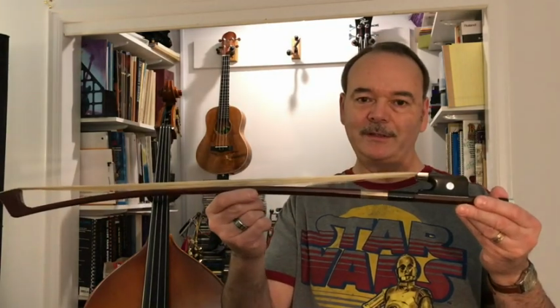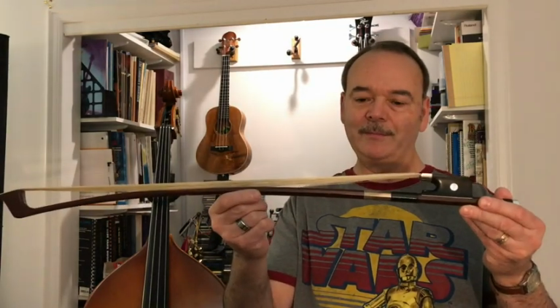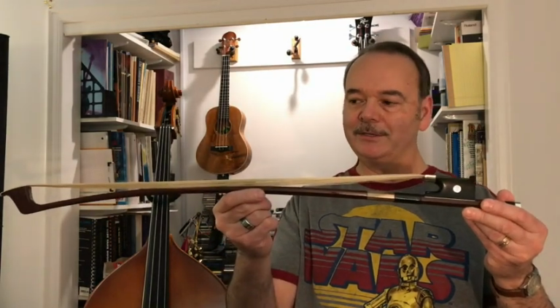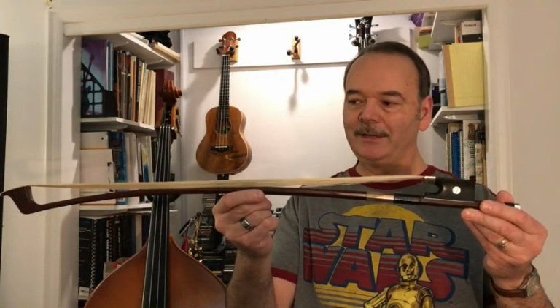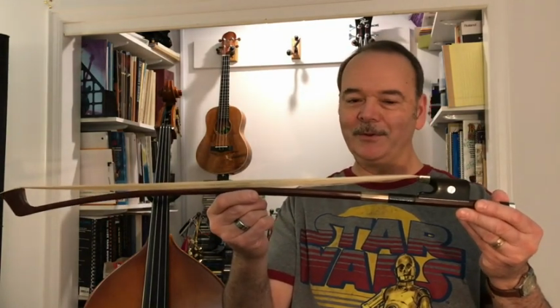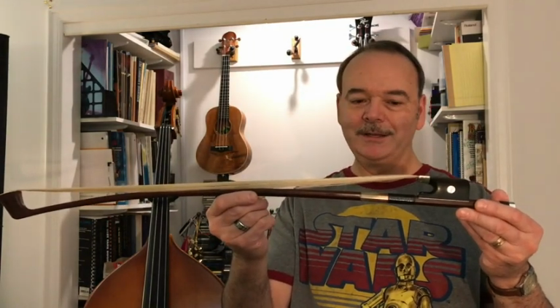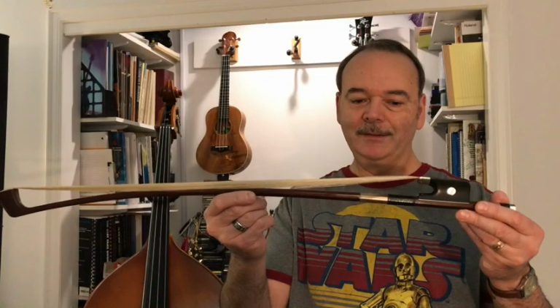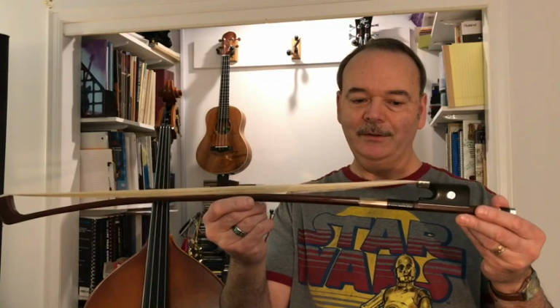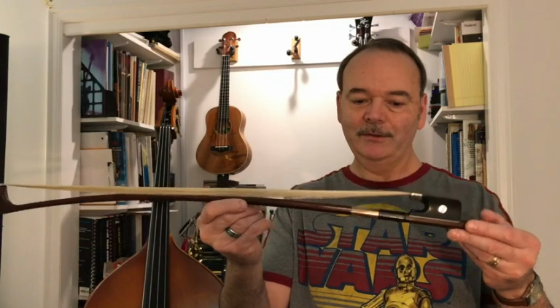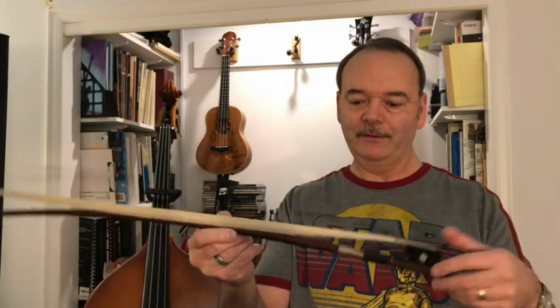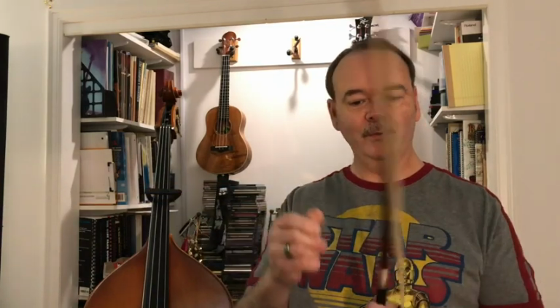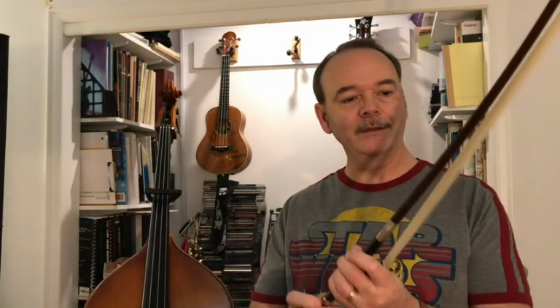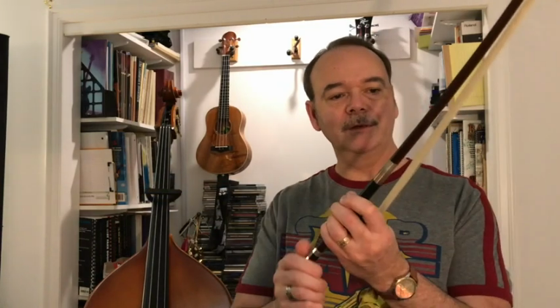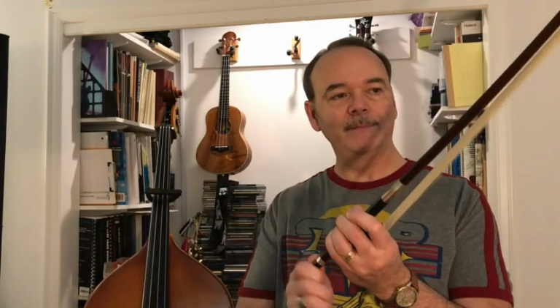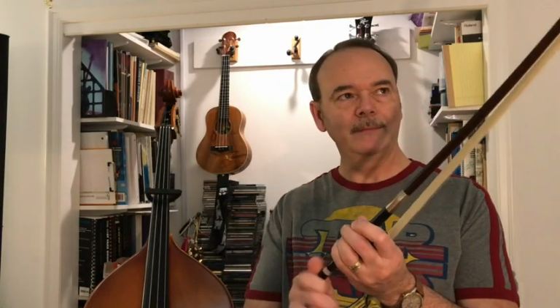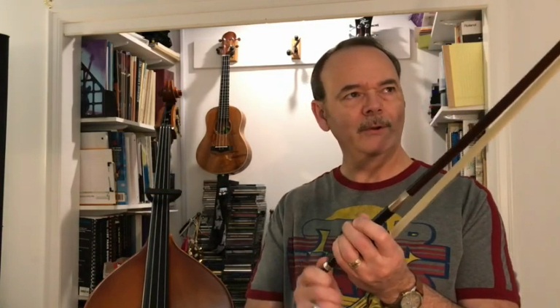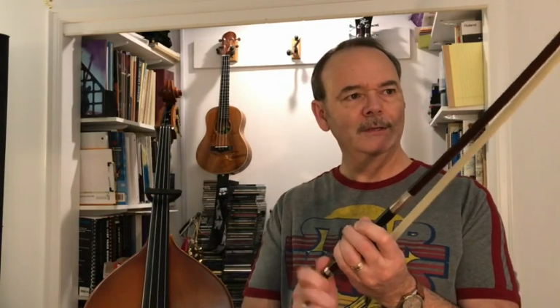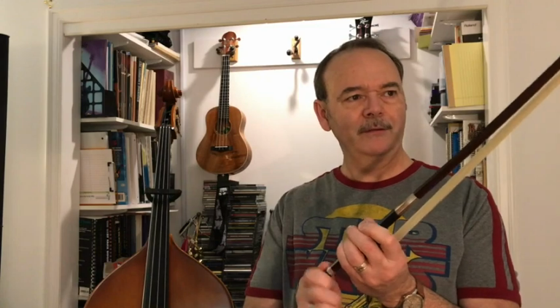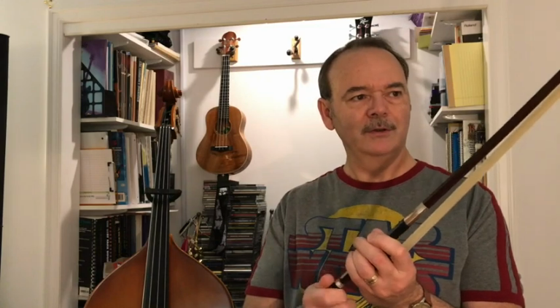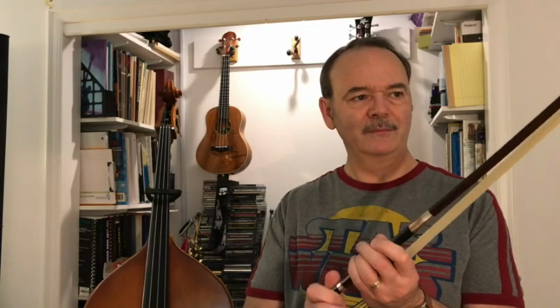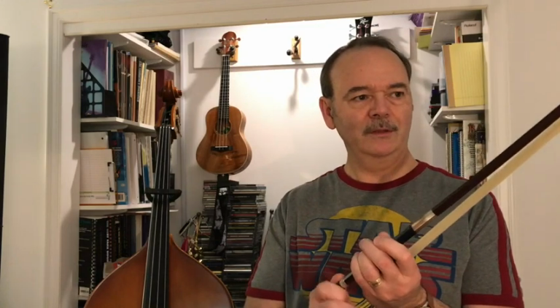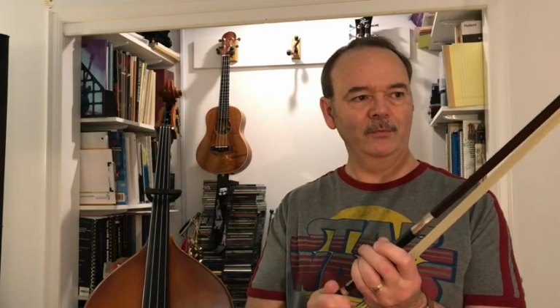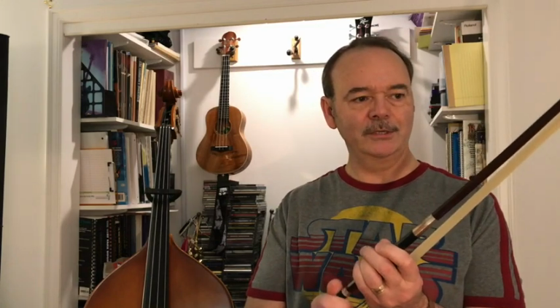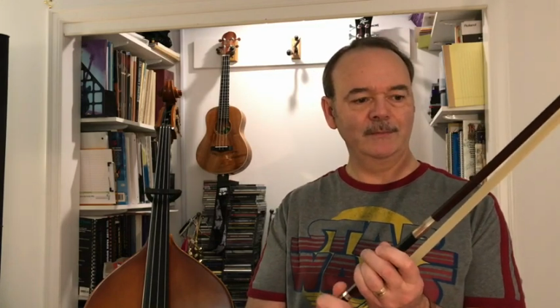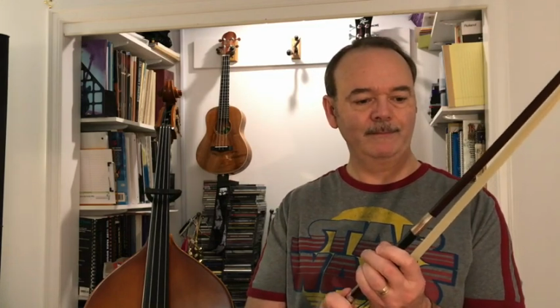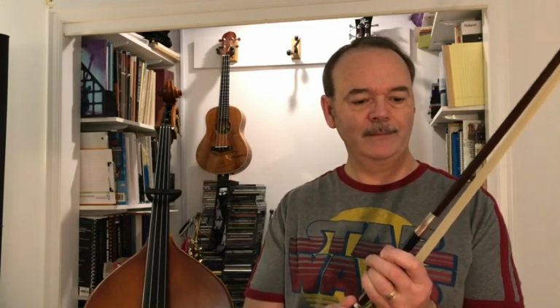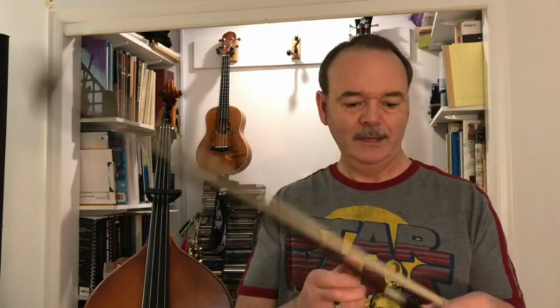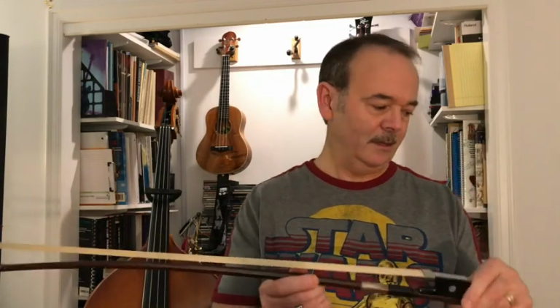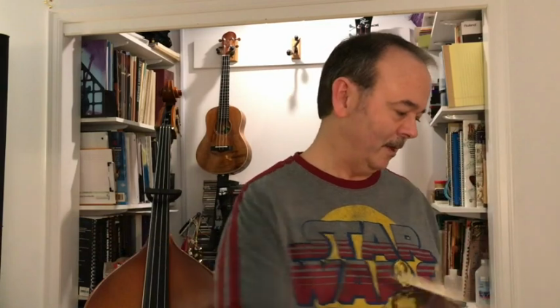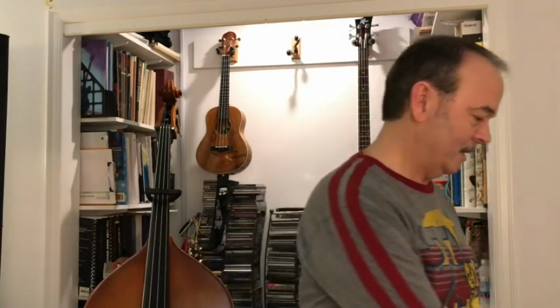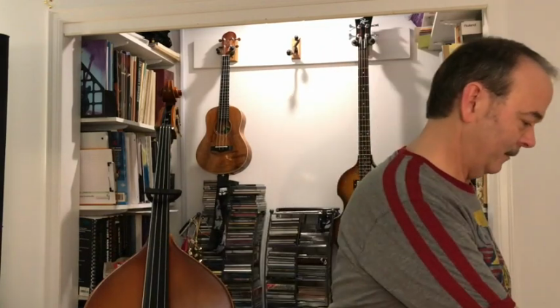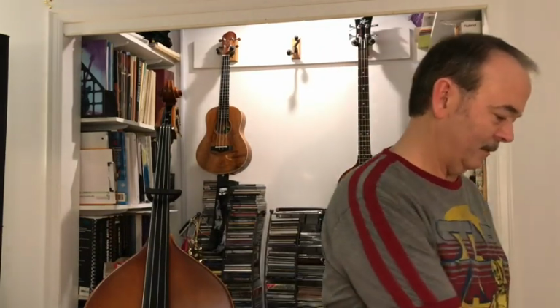So here's what you do. The first time, you want to tighten up the bow to more or less a normal tension. And then, oh by the way, here's the rosin that I use.